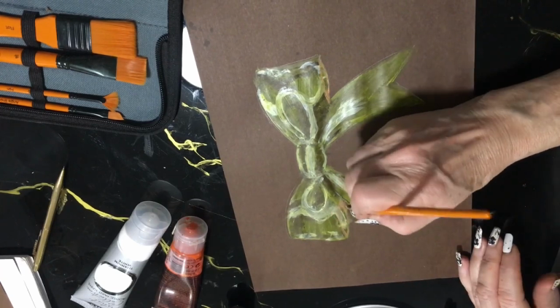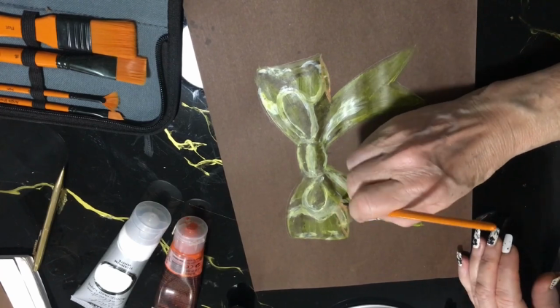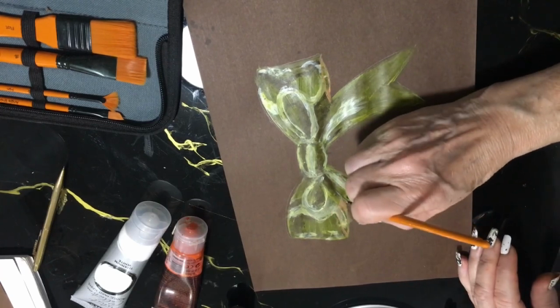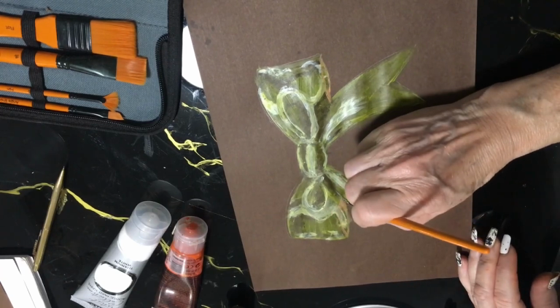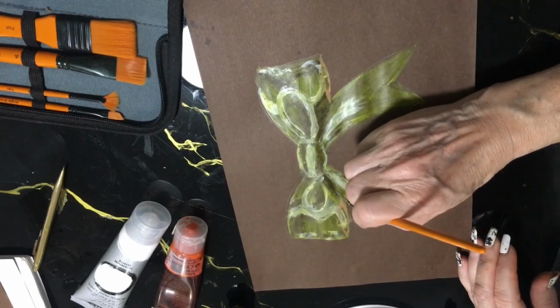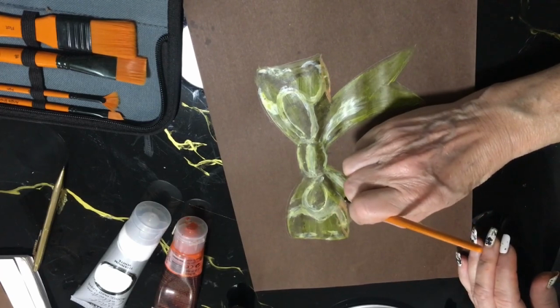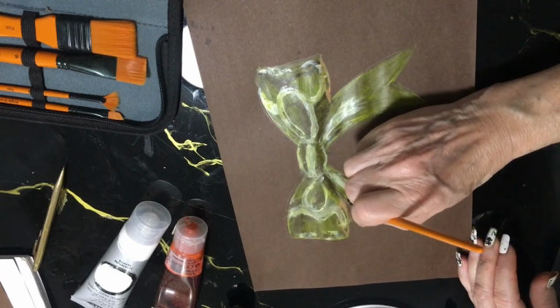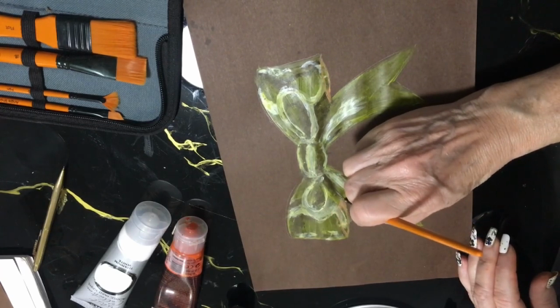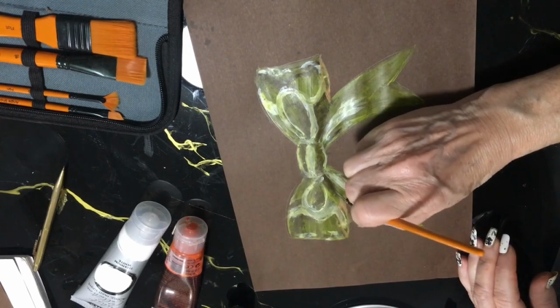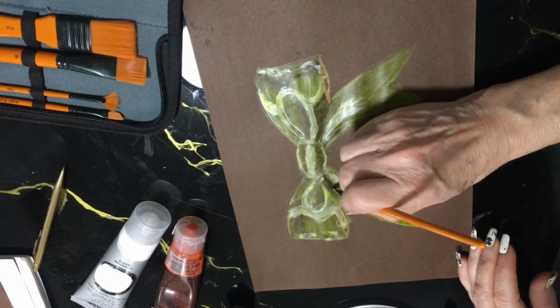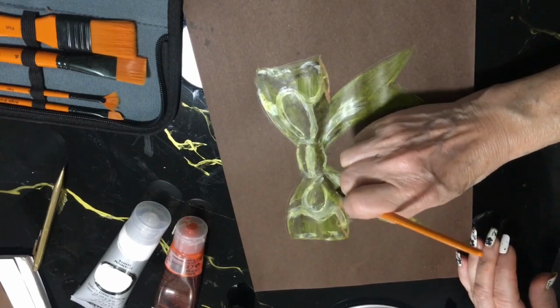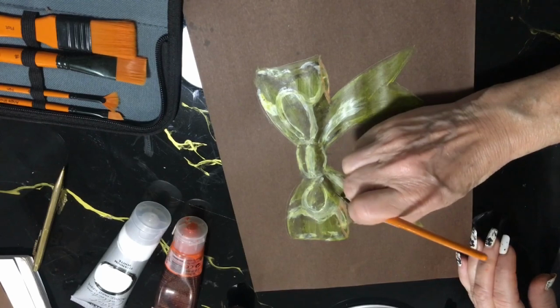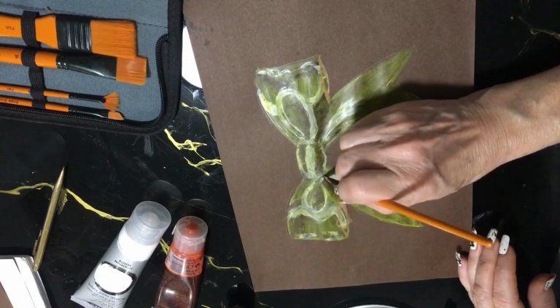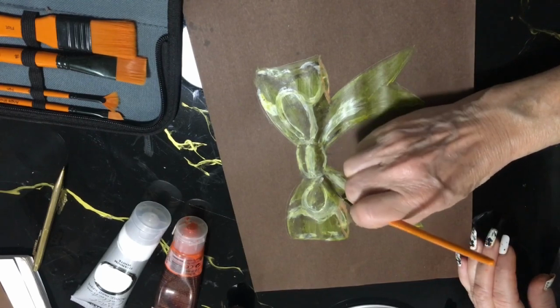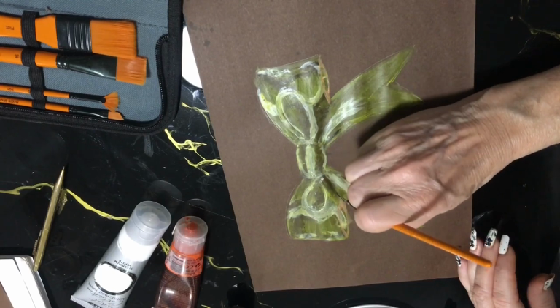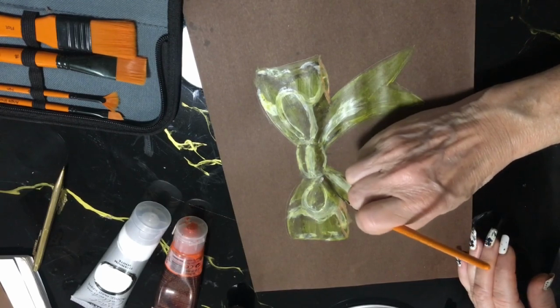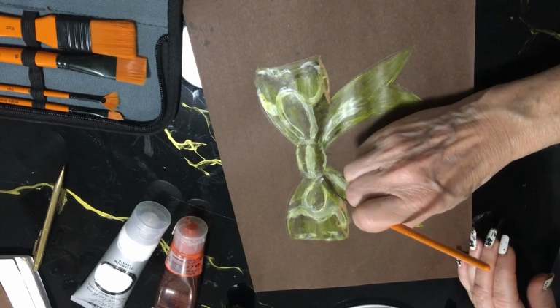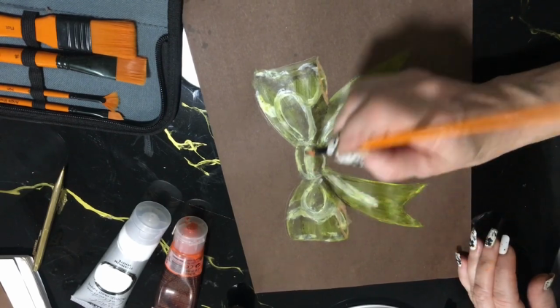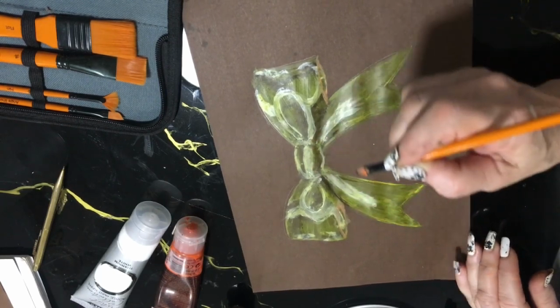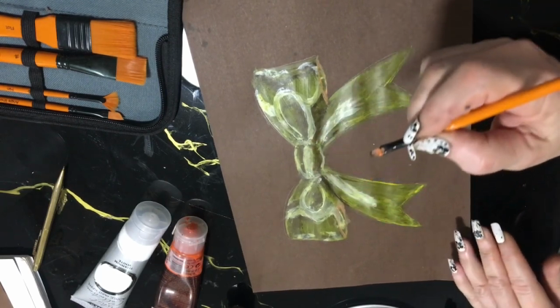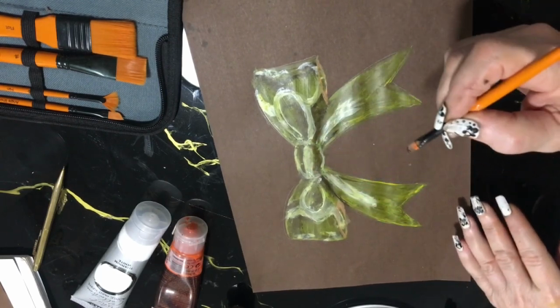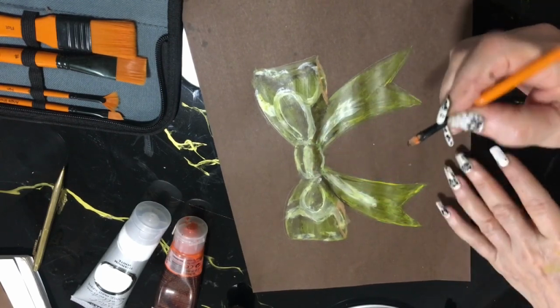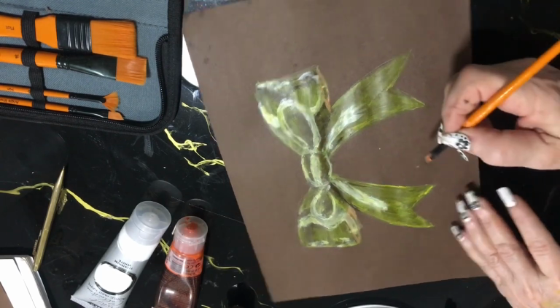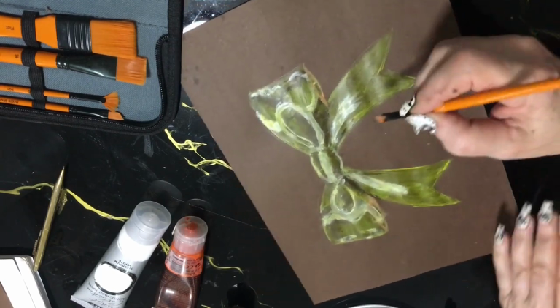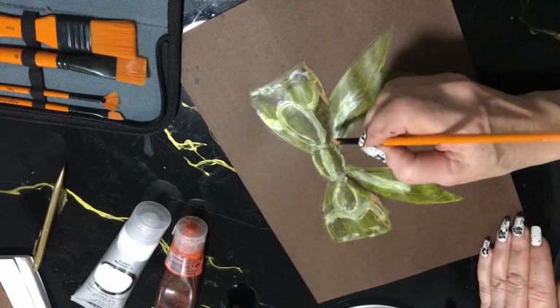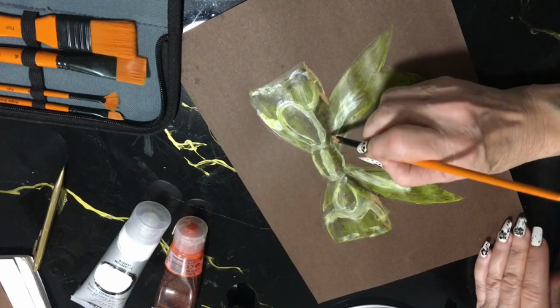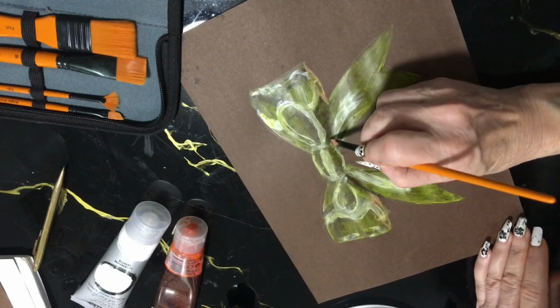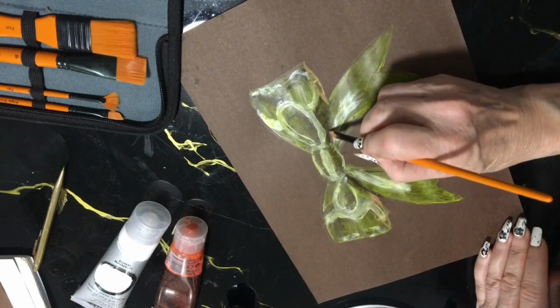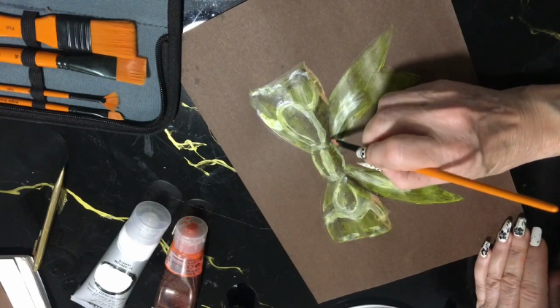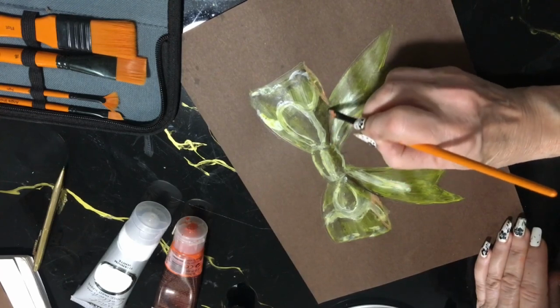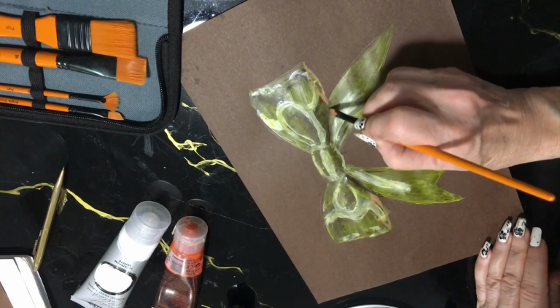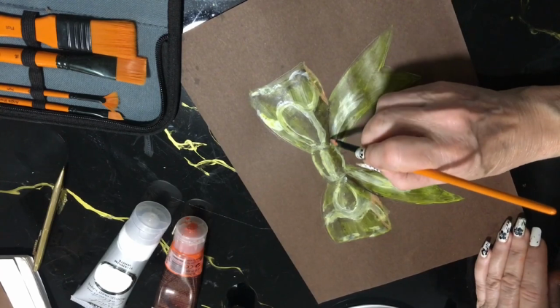I'm taking some more of the raw amber just to highlight and to low-light the ribbon that's coming through on that side, and the same on this side.